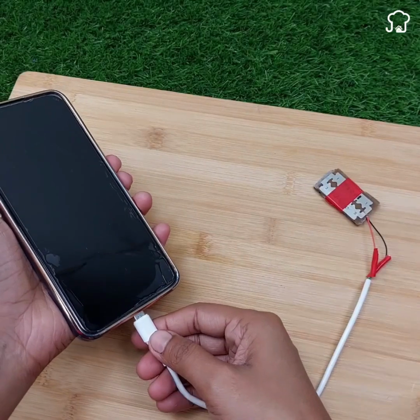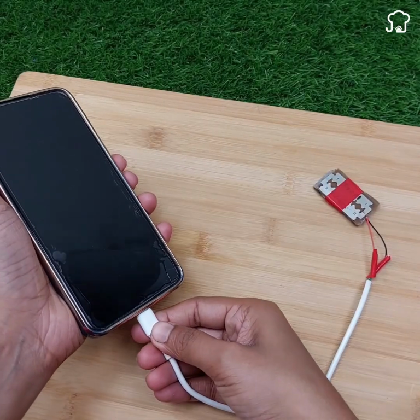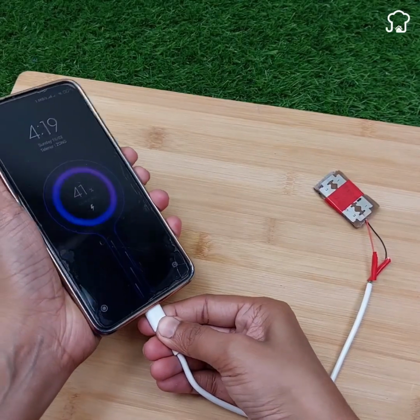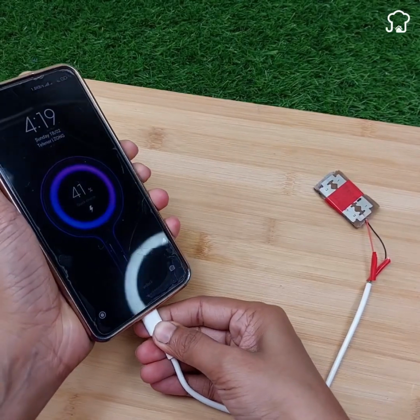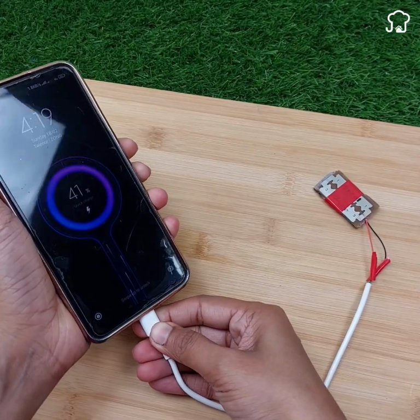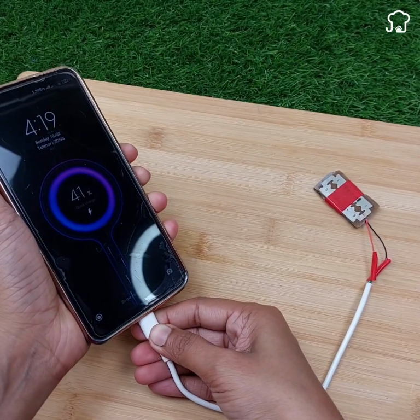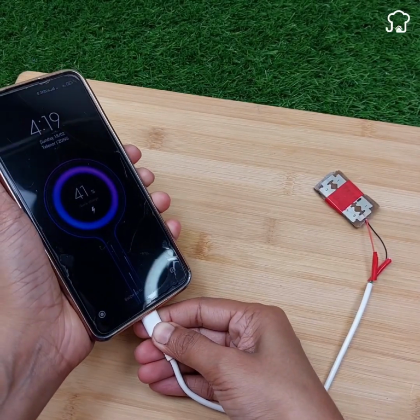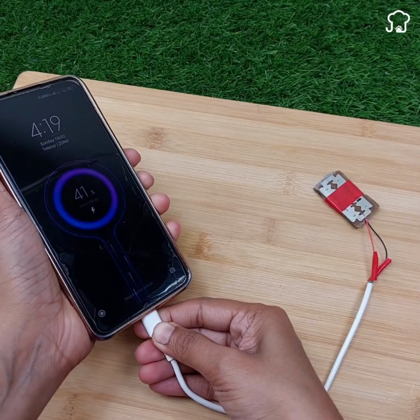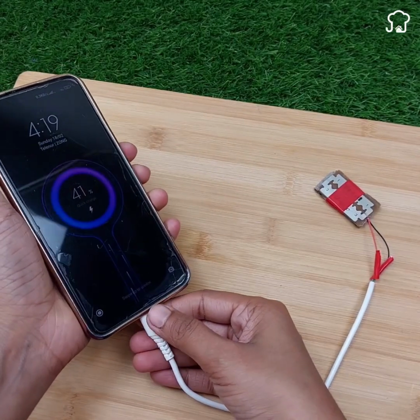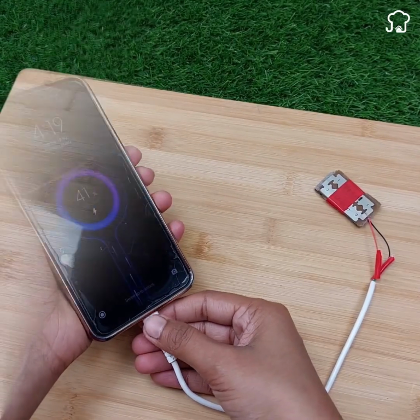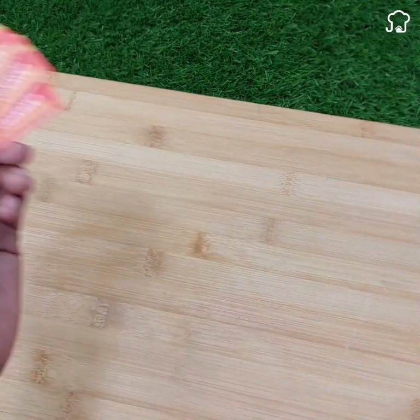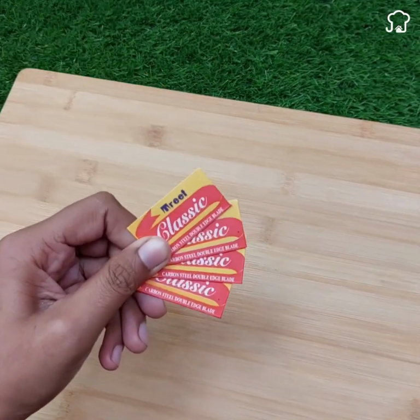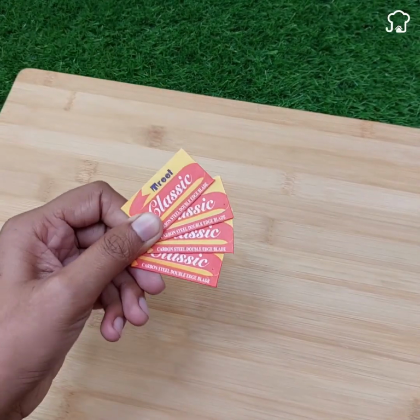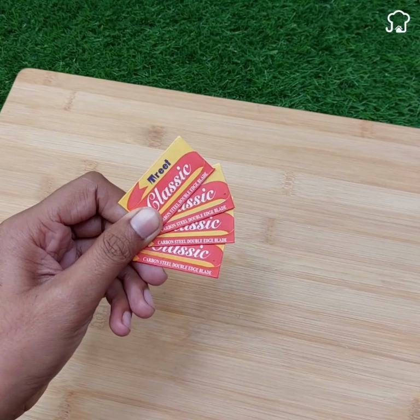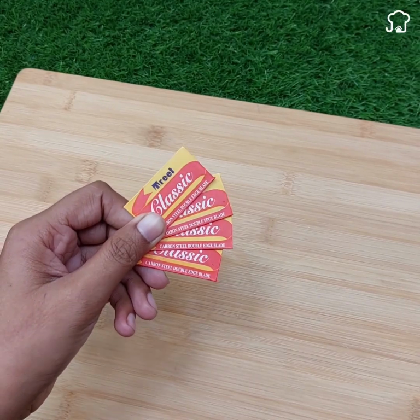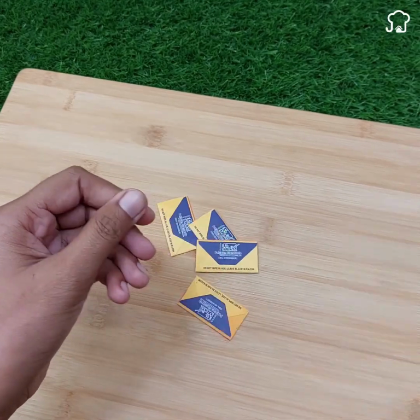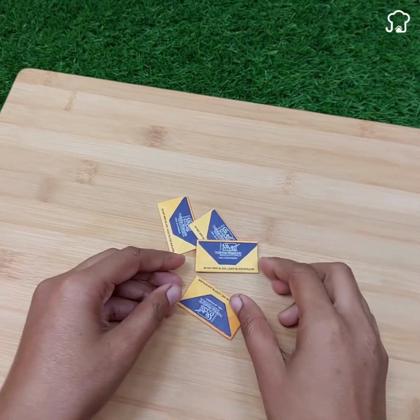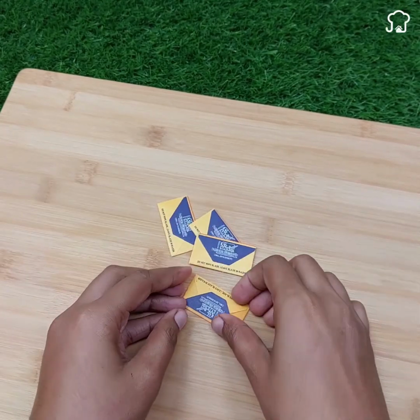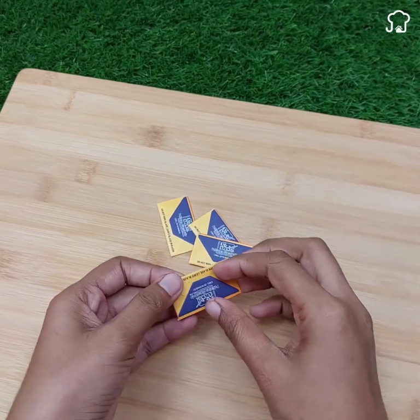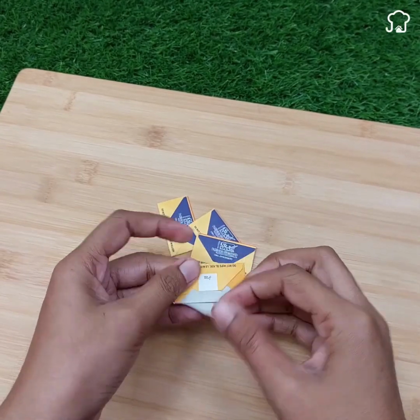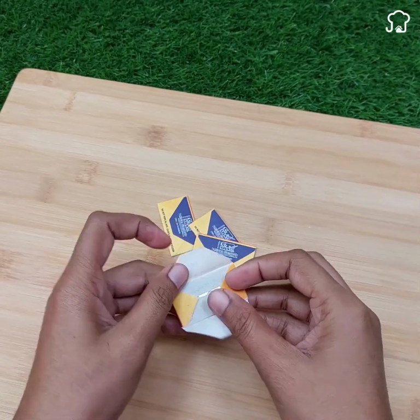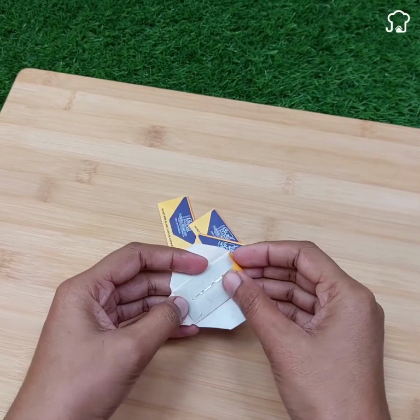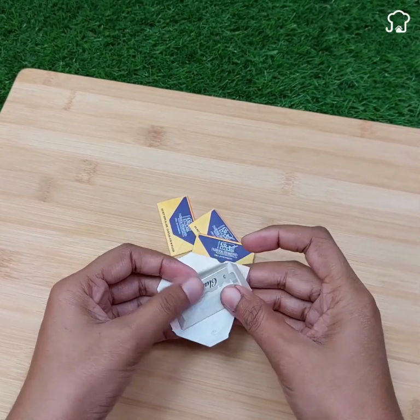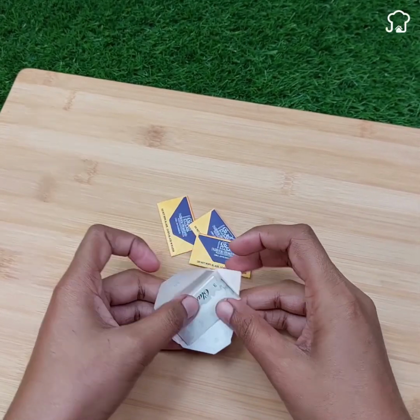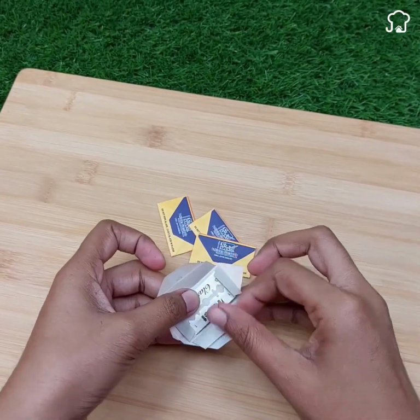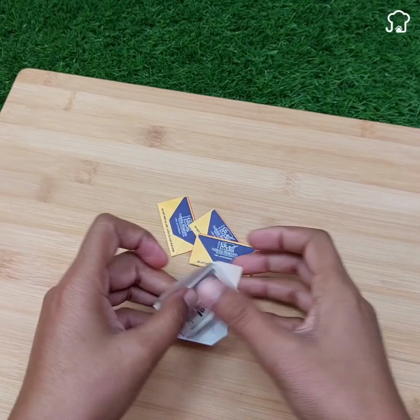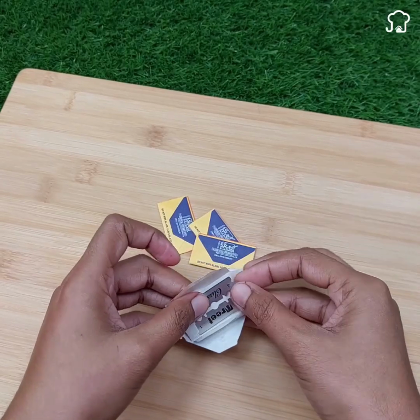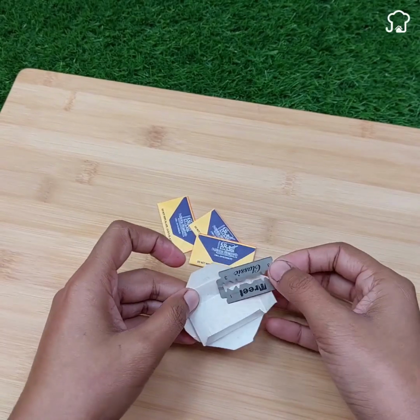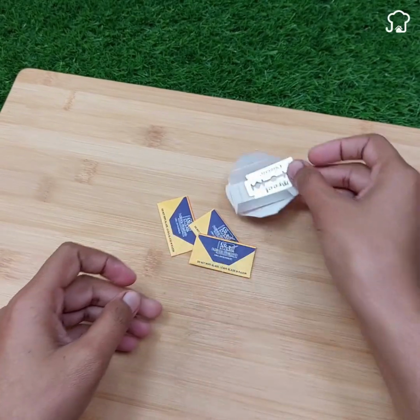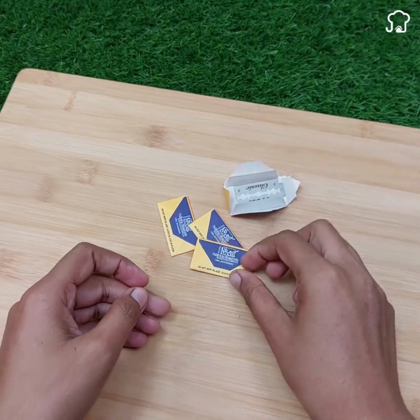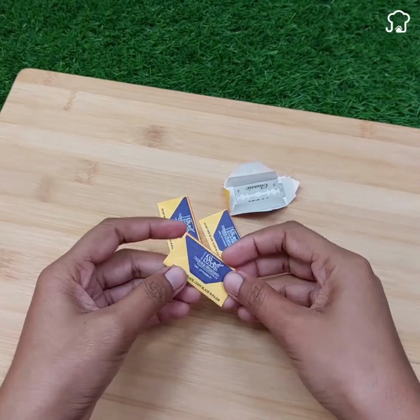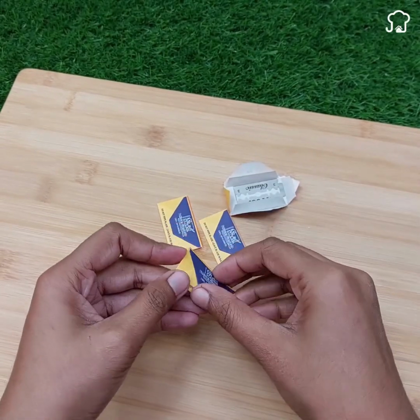Make a home phone charger using only a few knives. The first thing you will need are four knives, which will be the base of our improvised charger. We will start by carefully removing the wrapping paper that covers them.